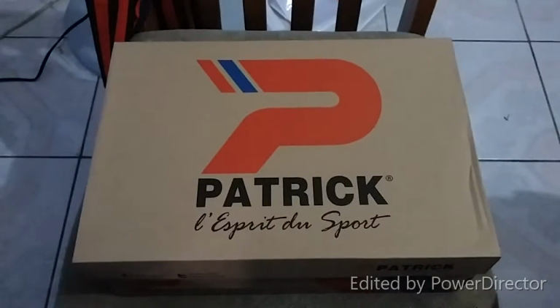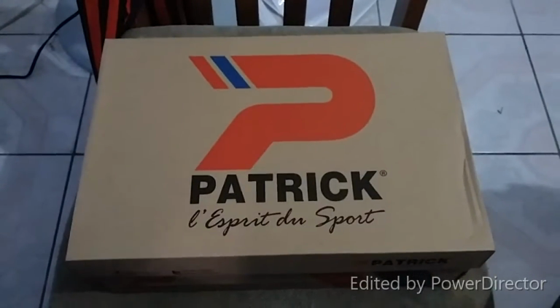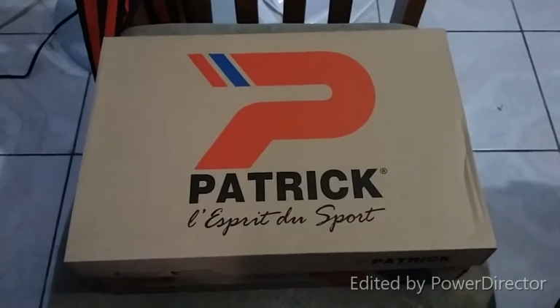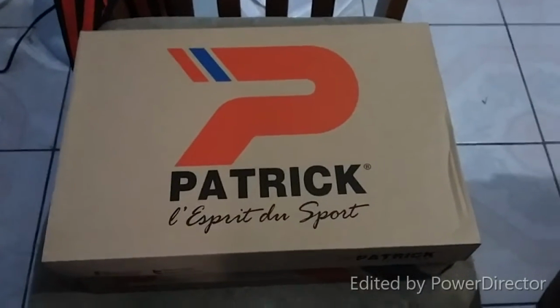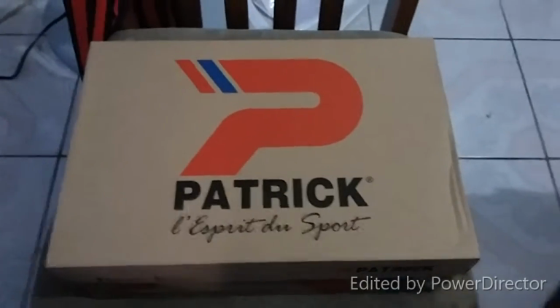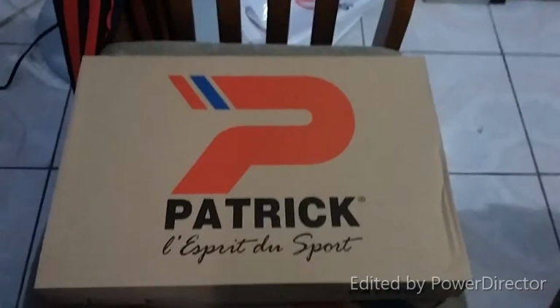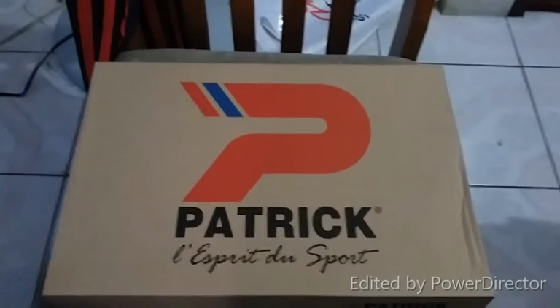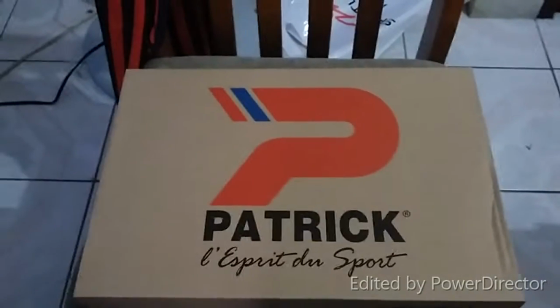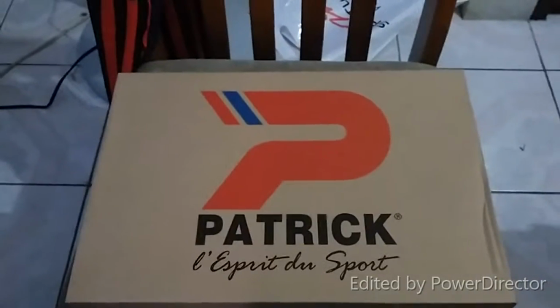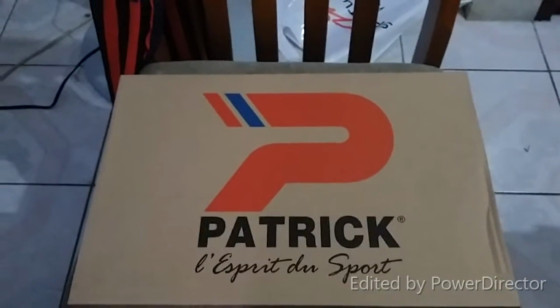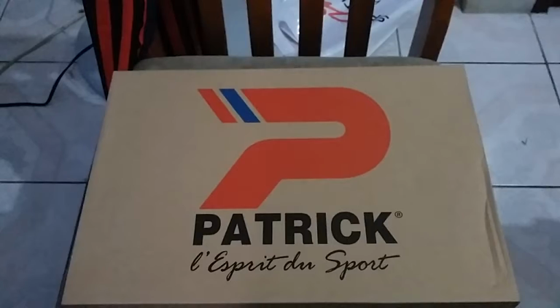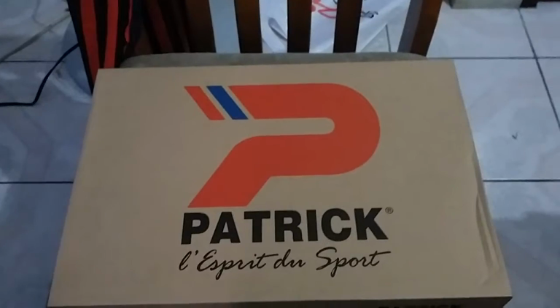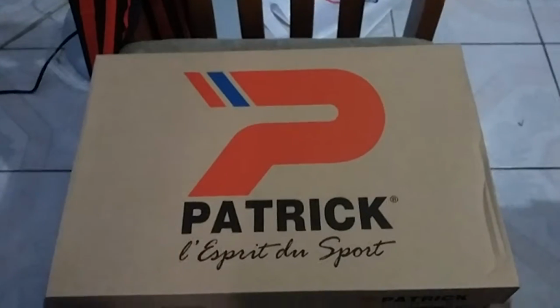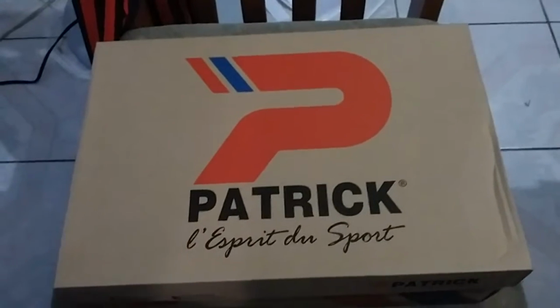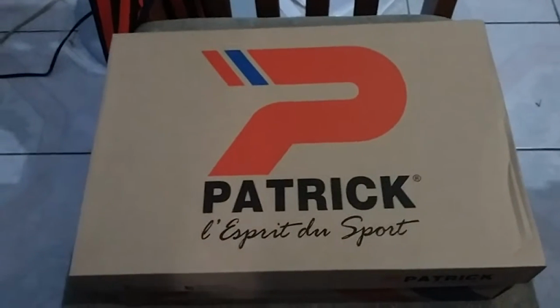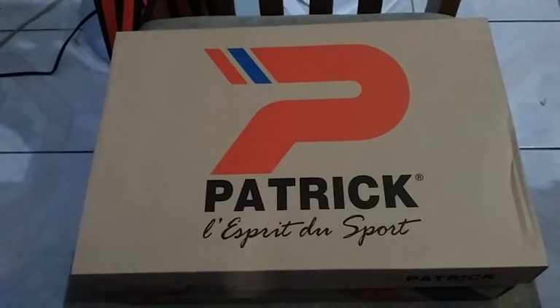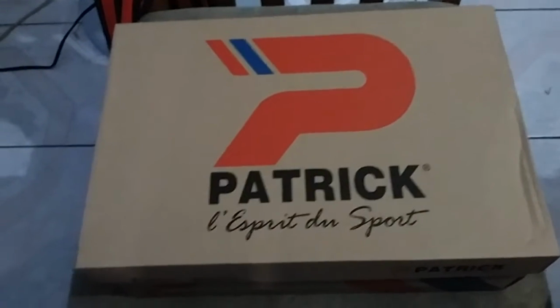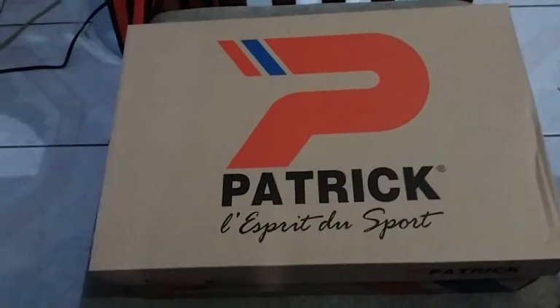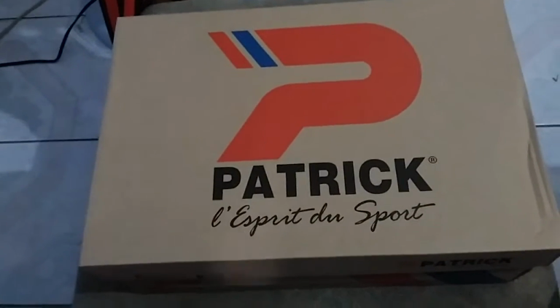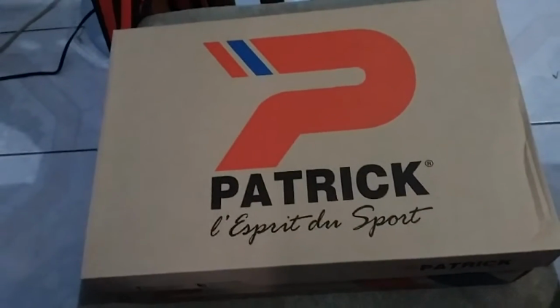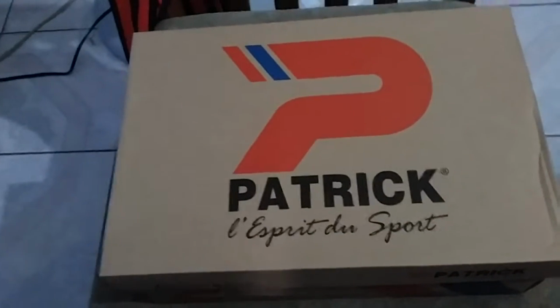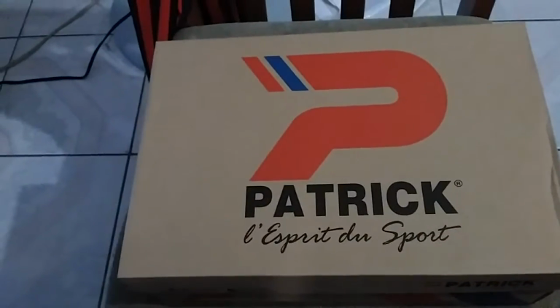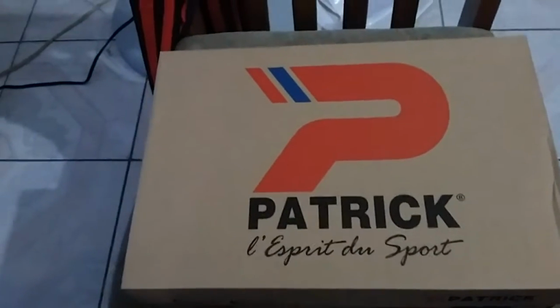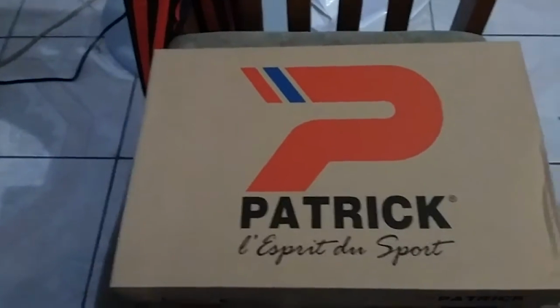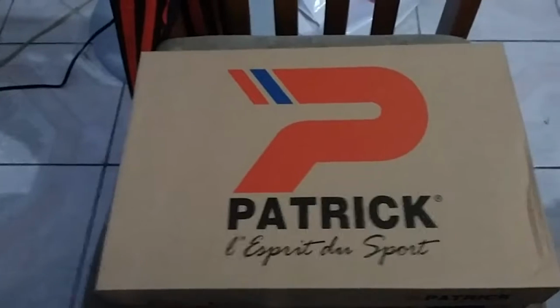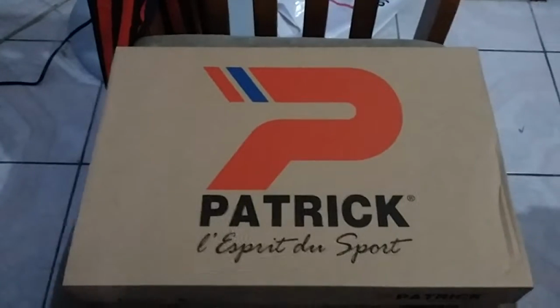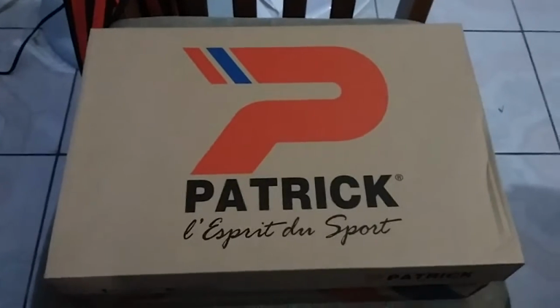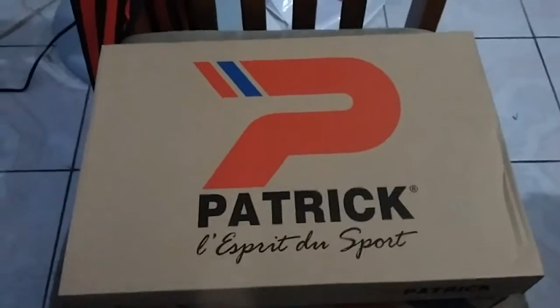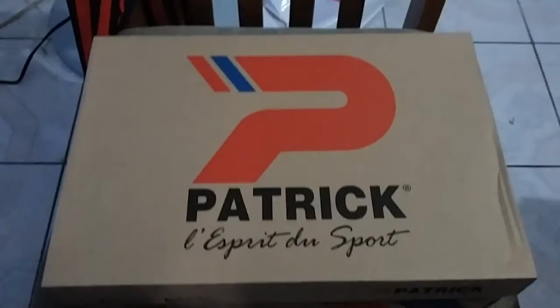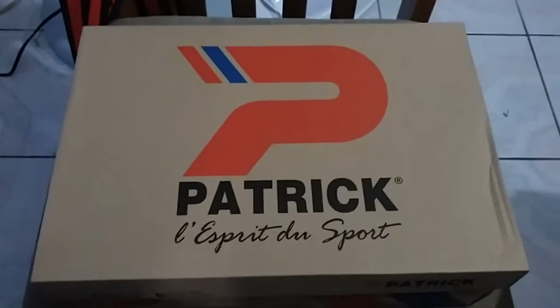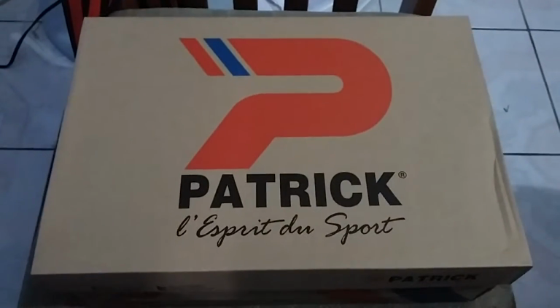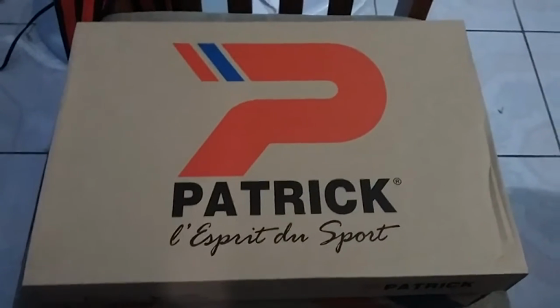Welcome to Niecelook at 365. Today I am doing a review of new football shoes I bought because my other shoes are coming out of the sole, so I got some new shoes.